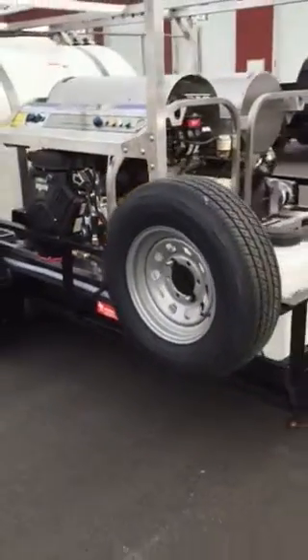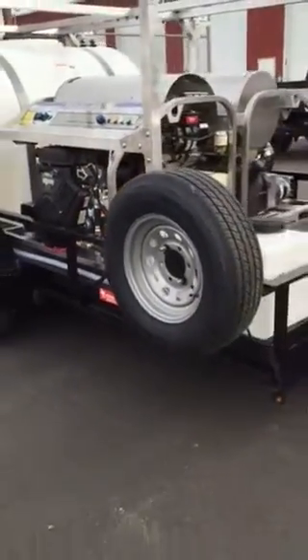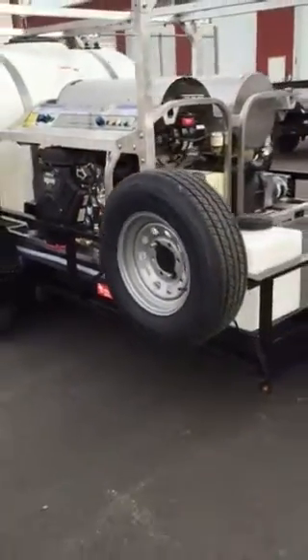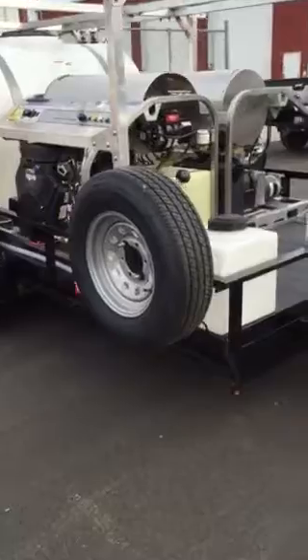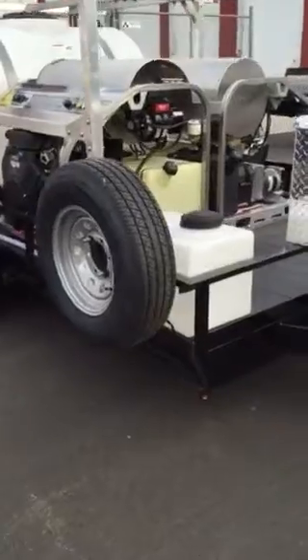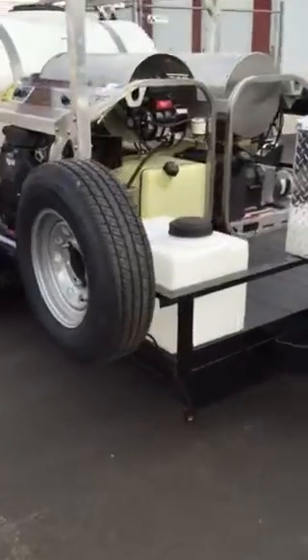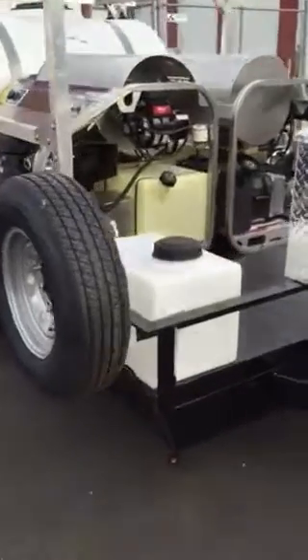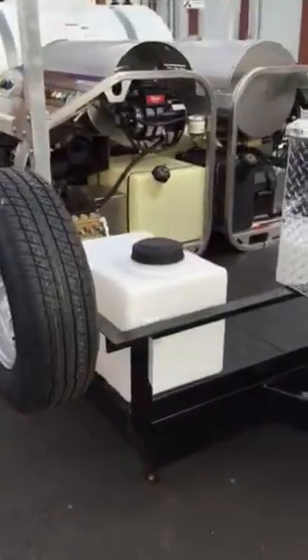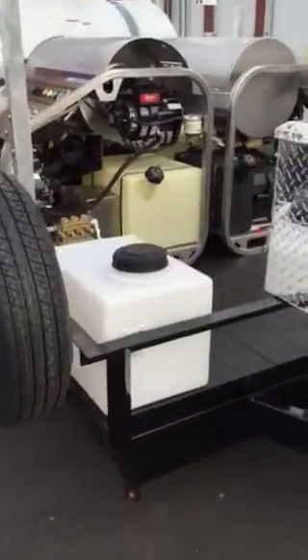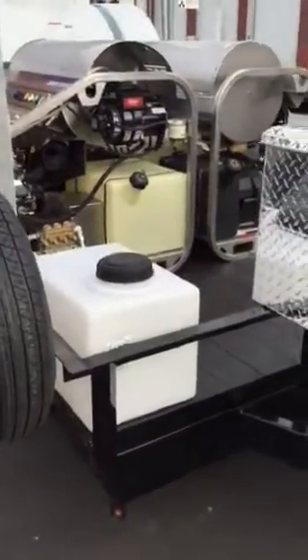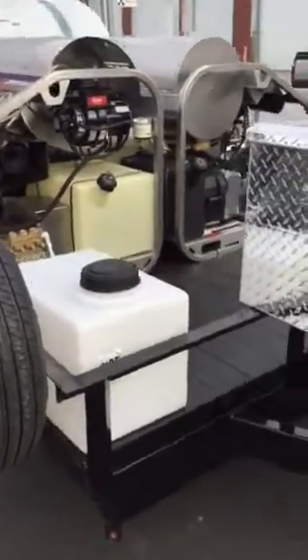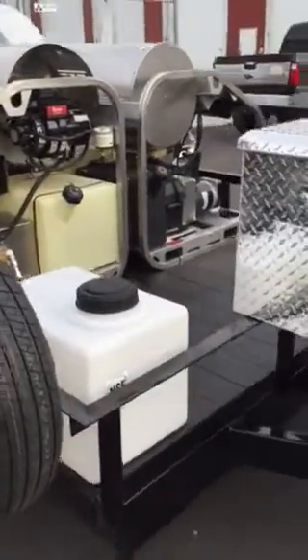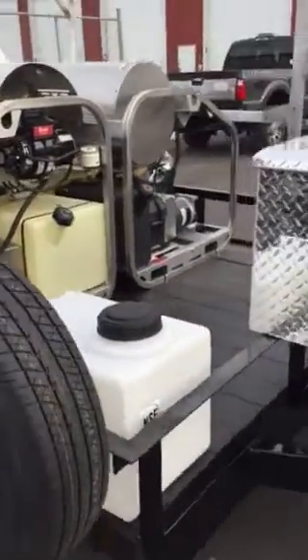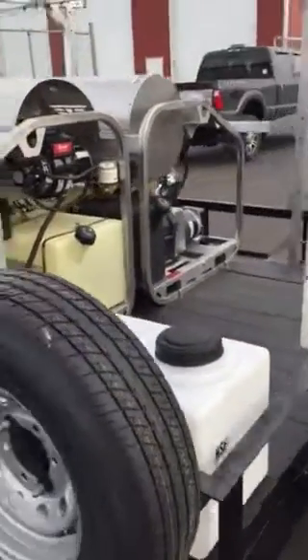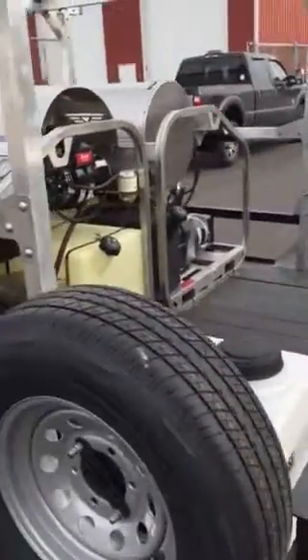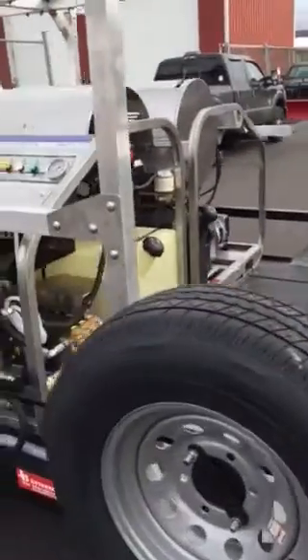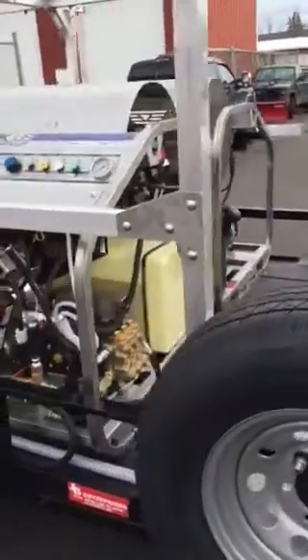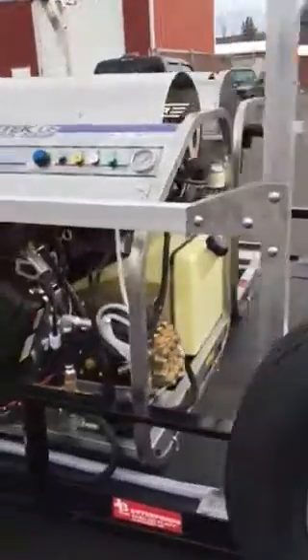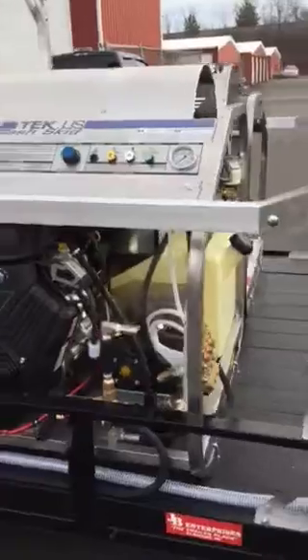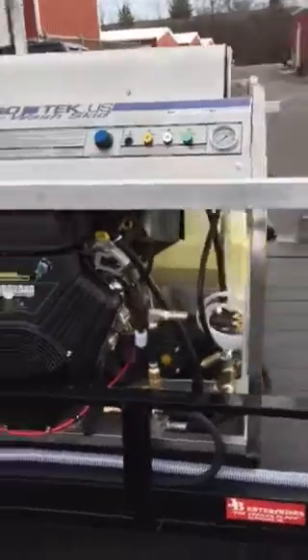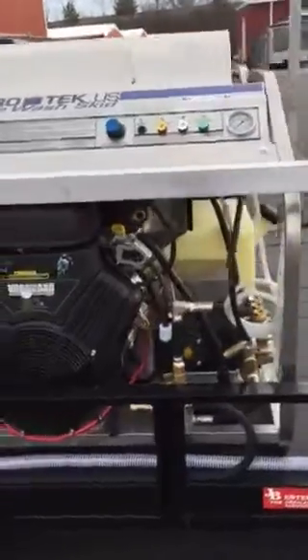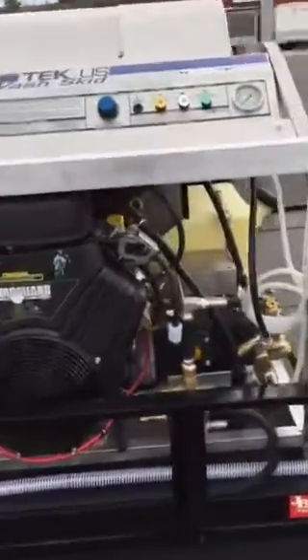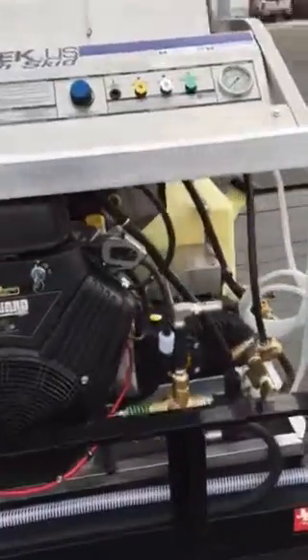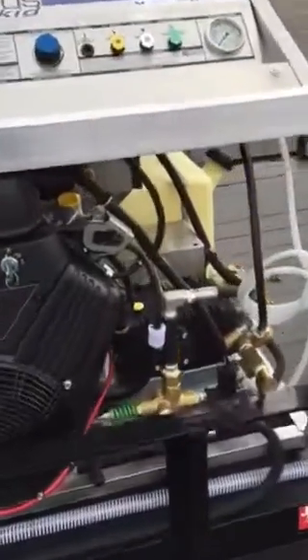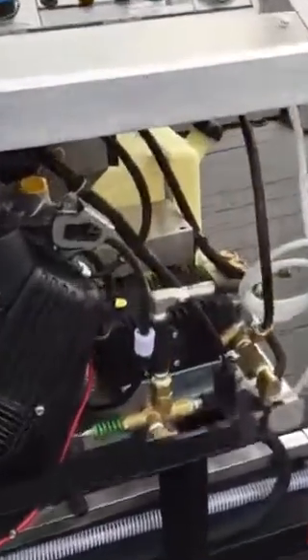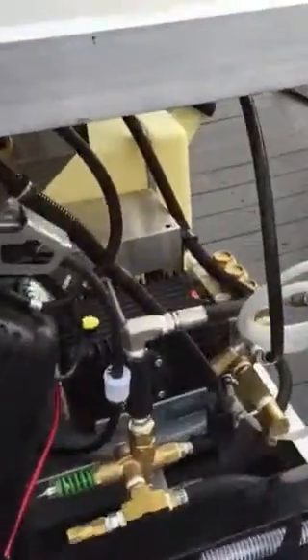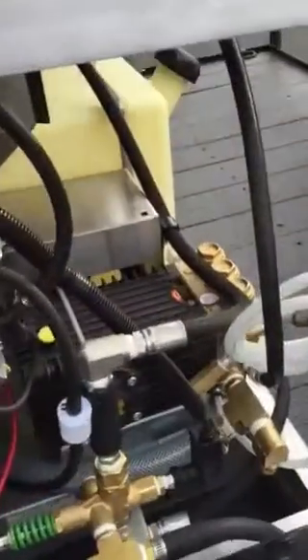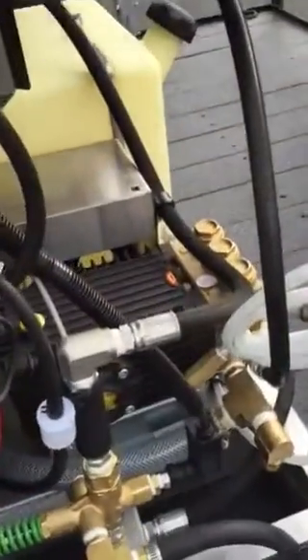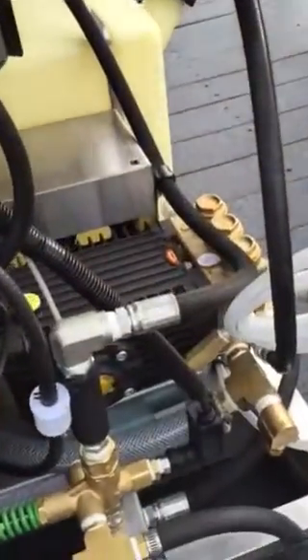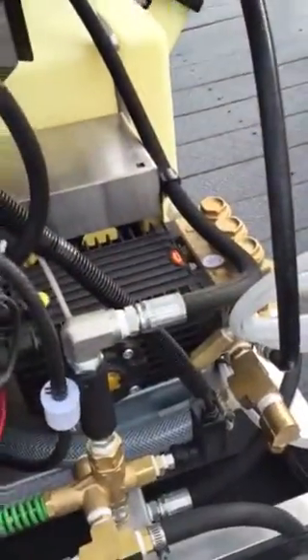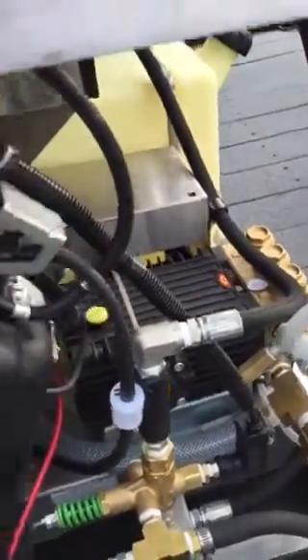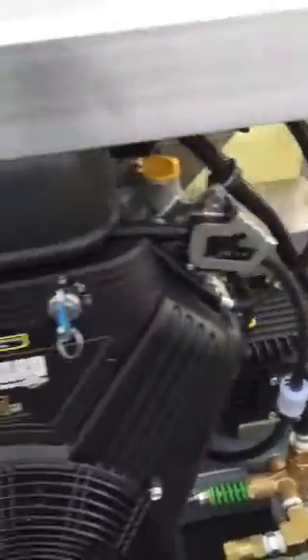Nice spare tire. We have the winterizing kit on here as well. You'll see there are really nice big diesel tanks on here. General pump, the TSF 2021 pump.